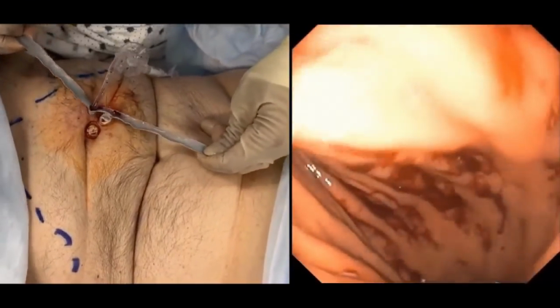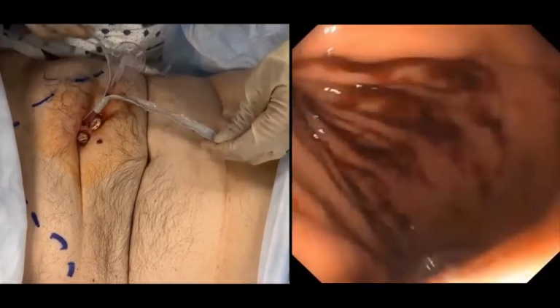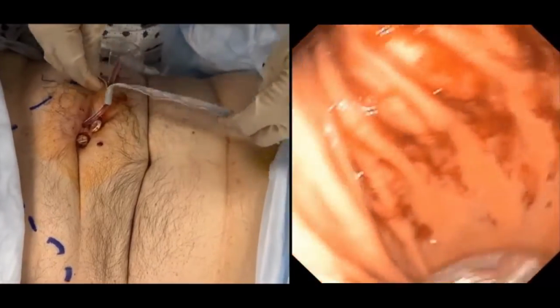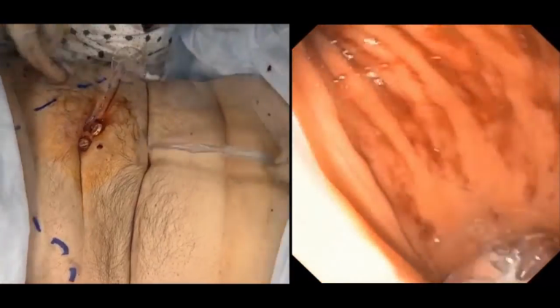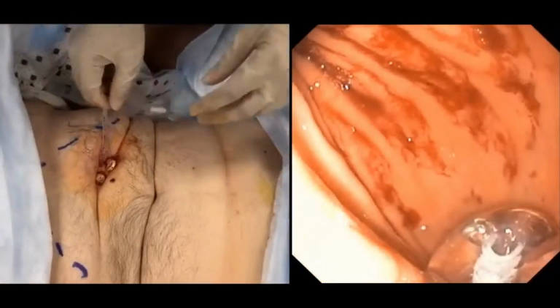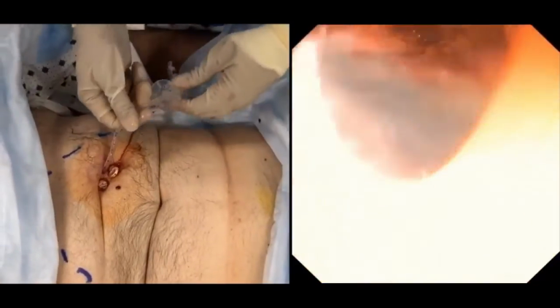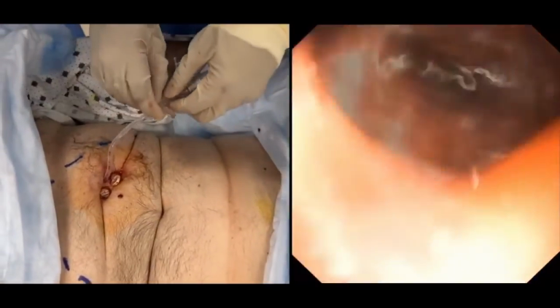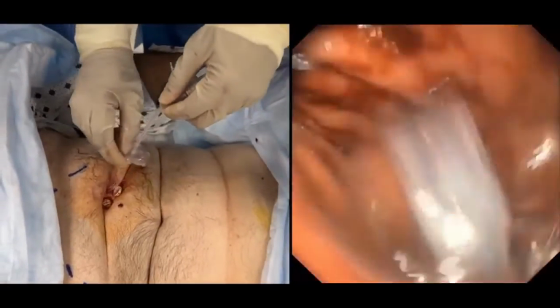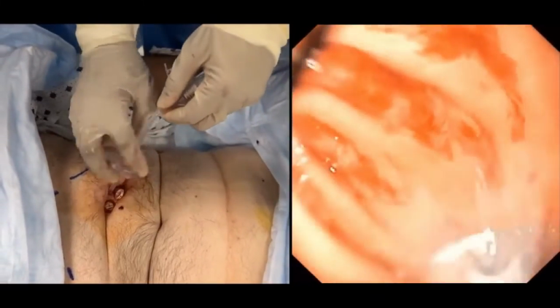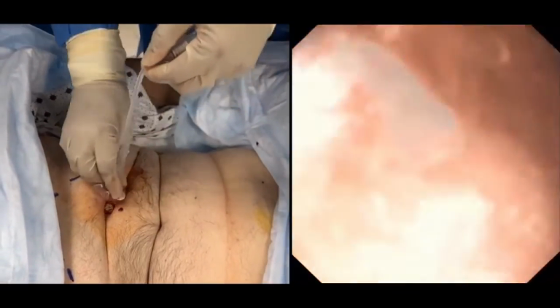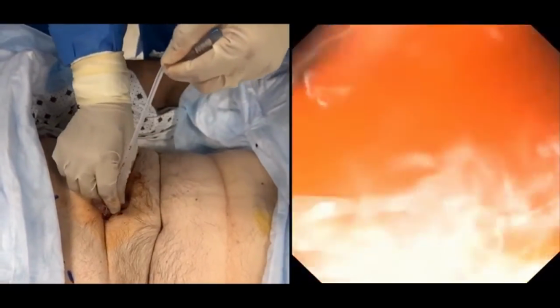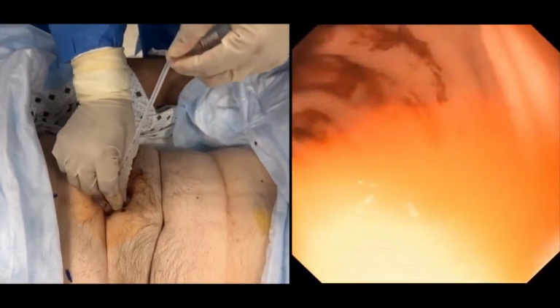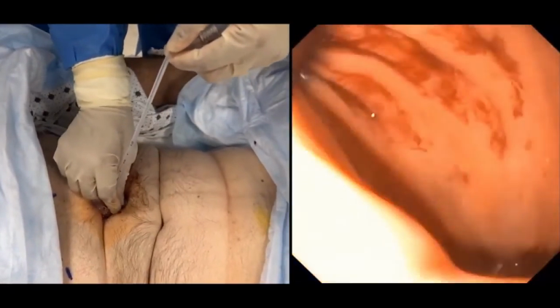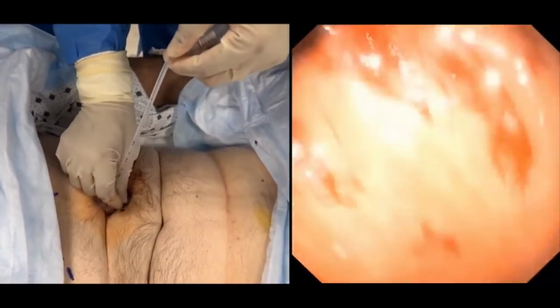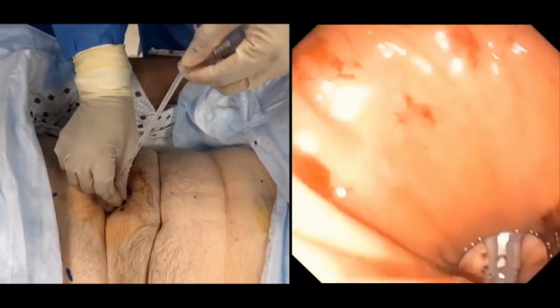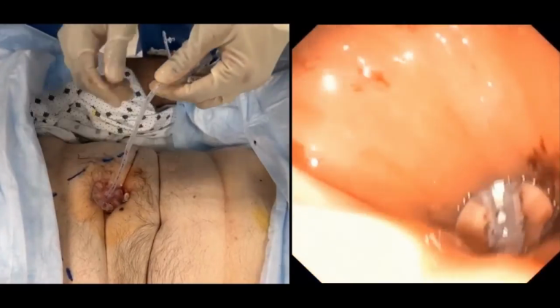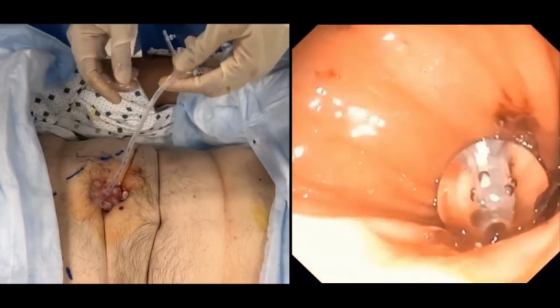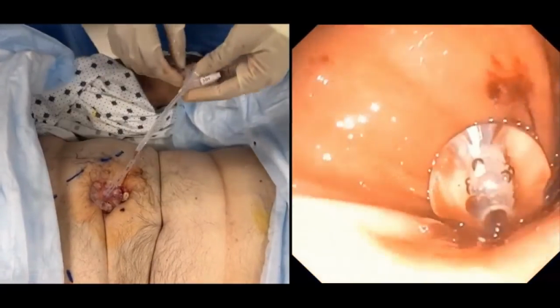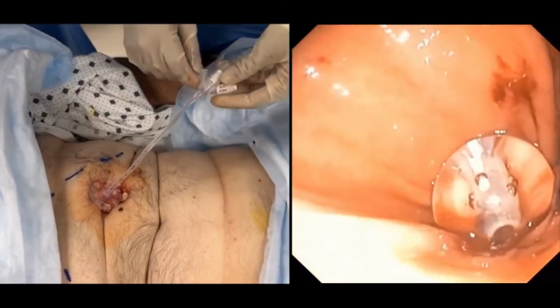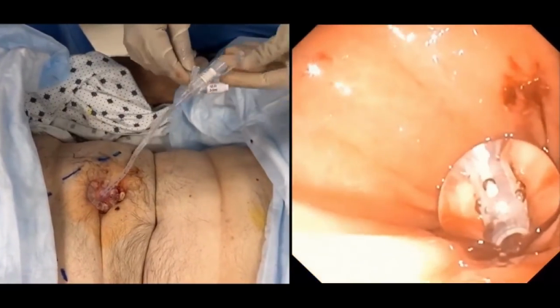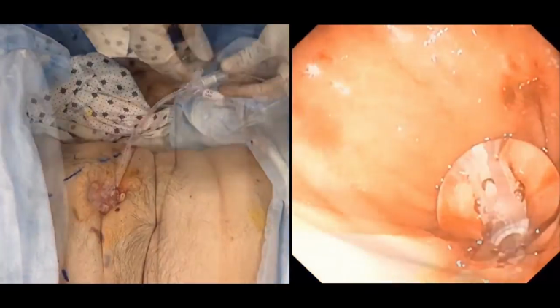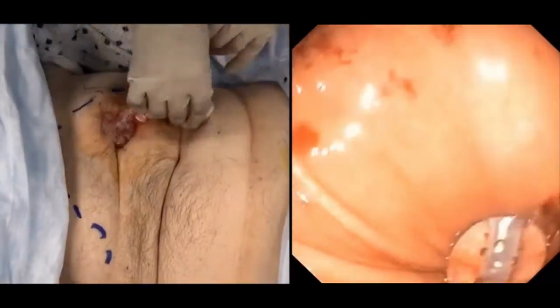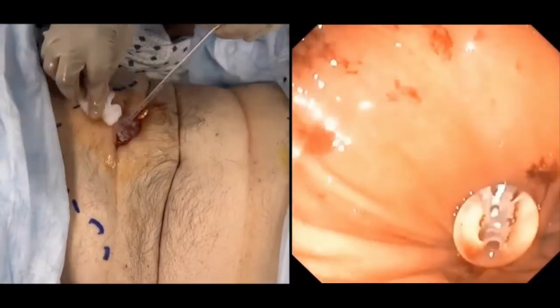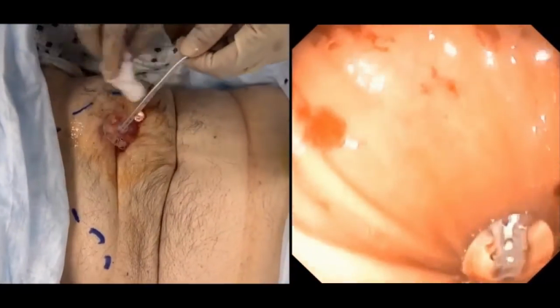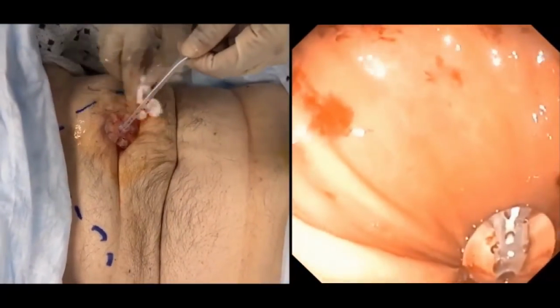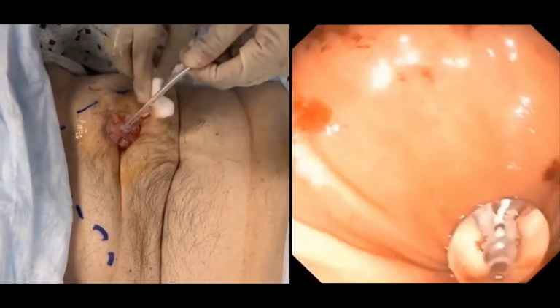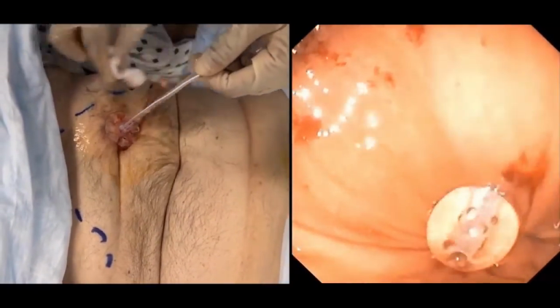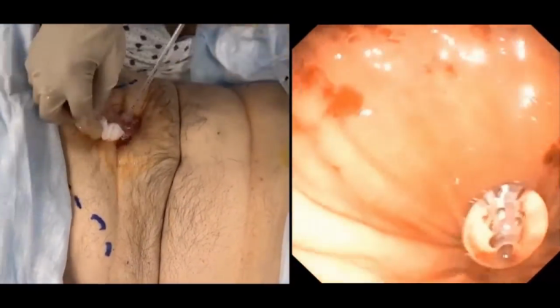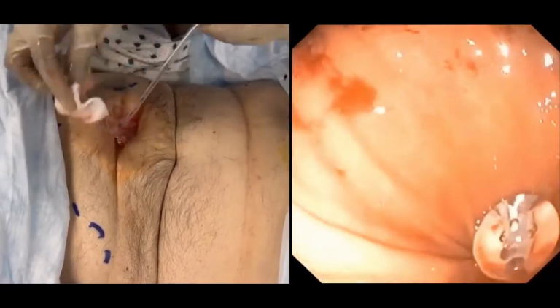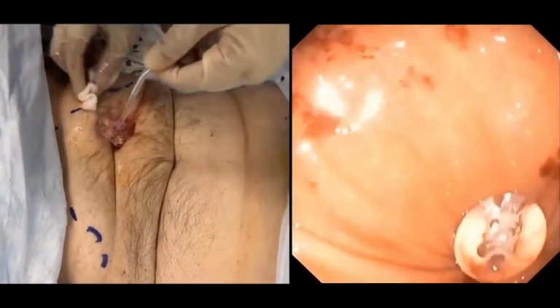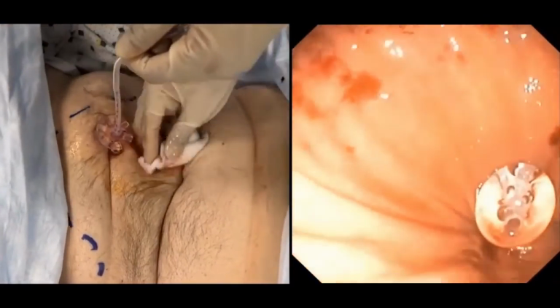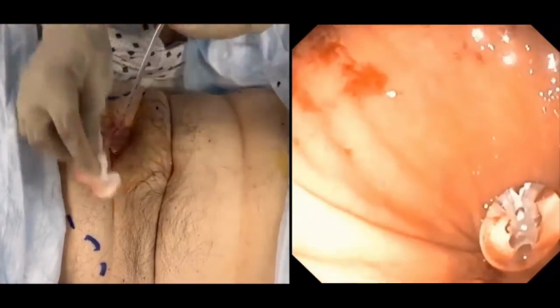Now we can see the inflated balloon inside the stomach. We then clean the area and approximate the external retention ring to the skin. The T-fasteners are absorbable and will fall off on their own if left in place.